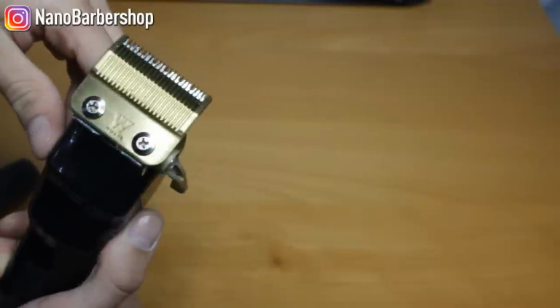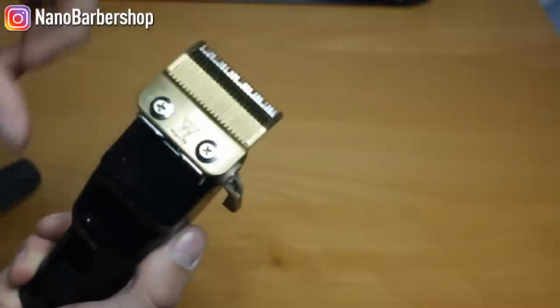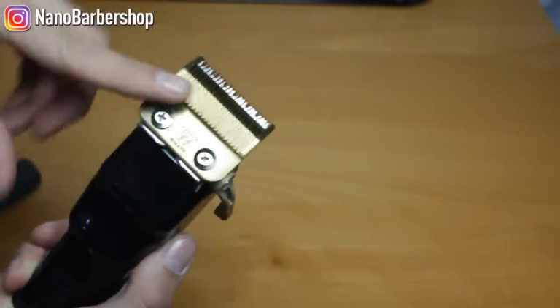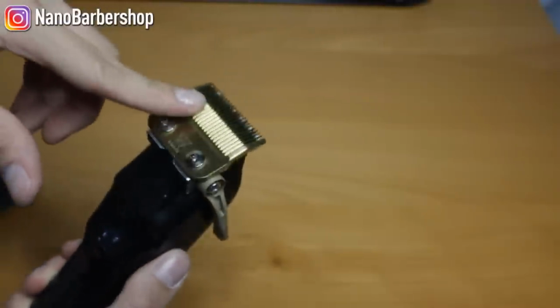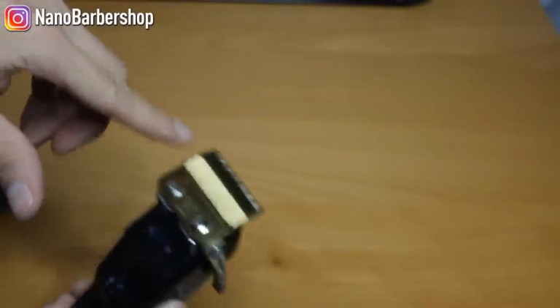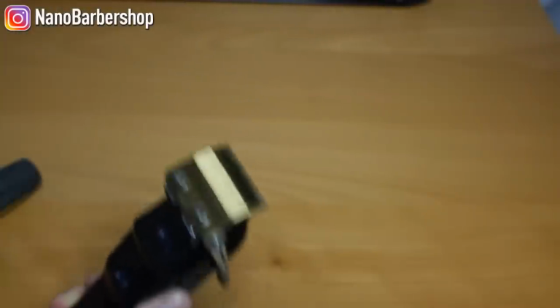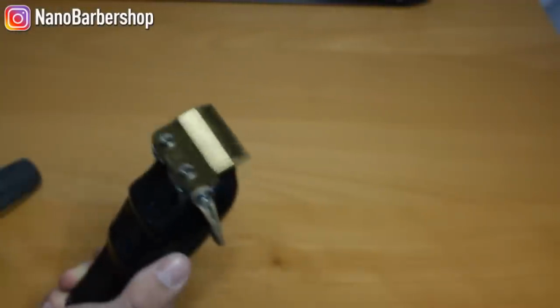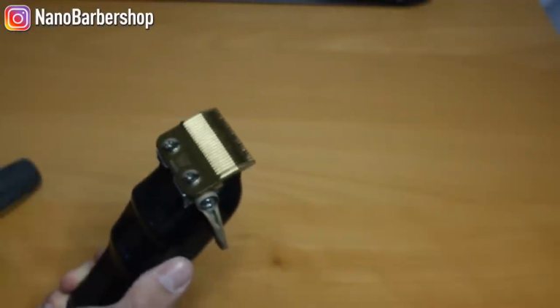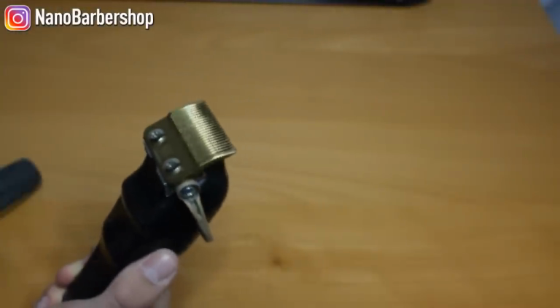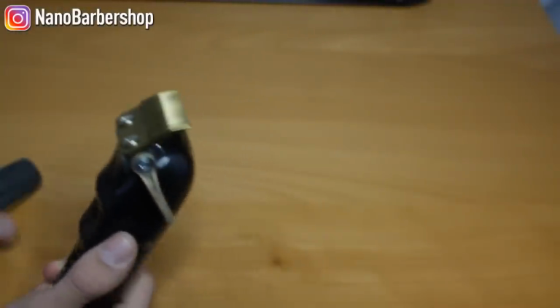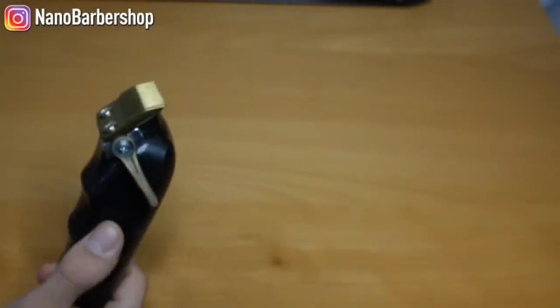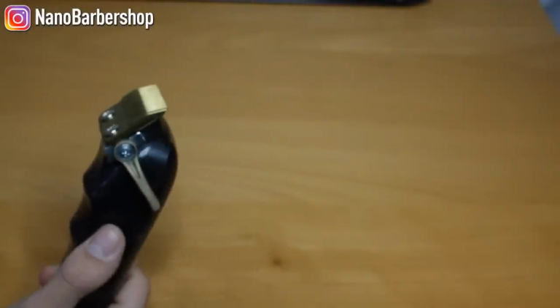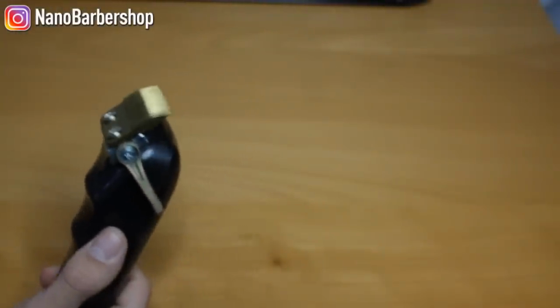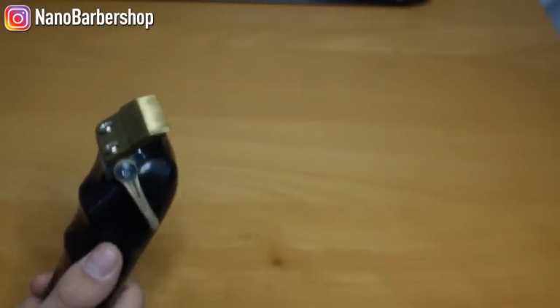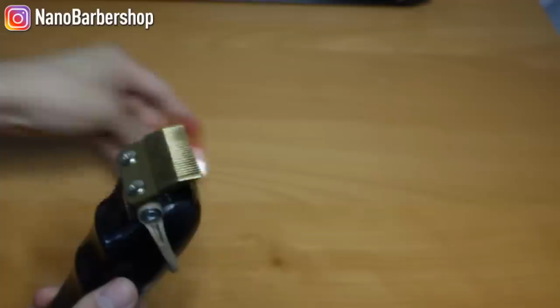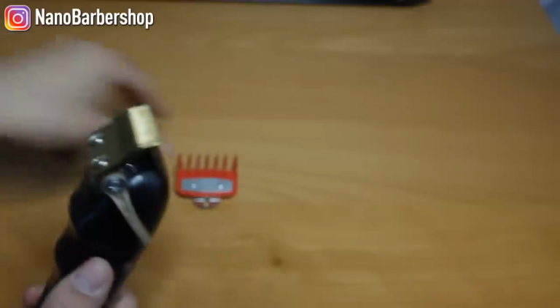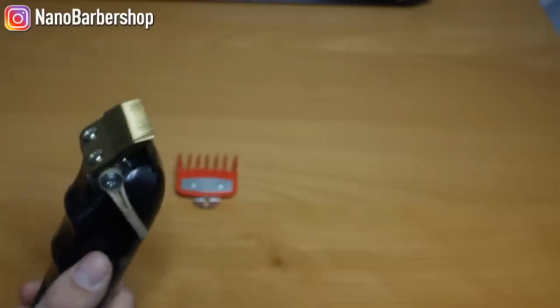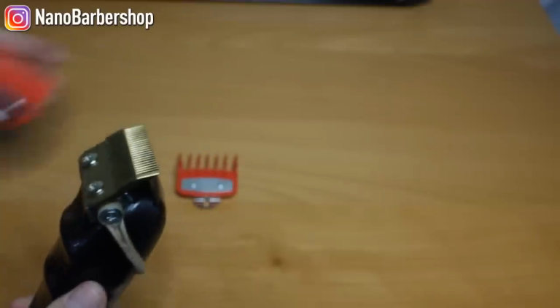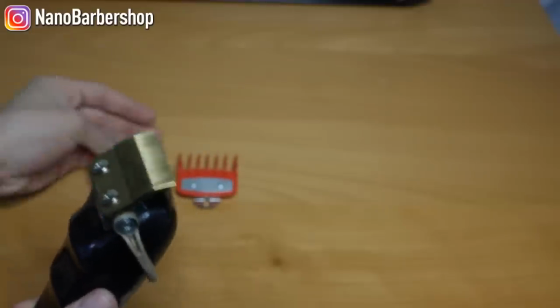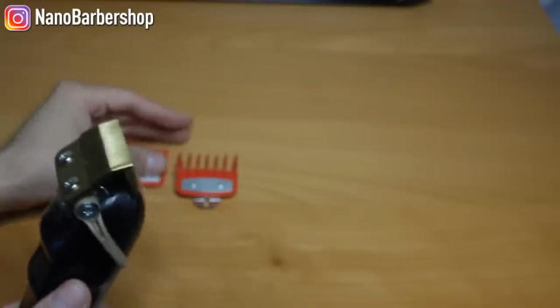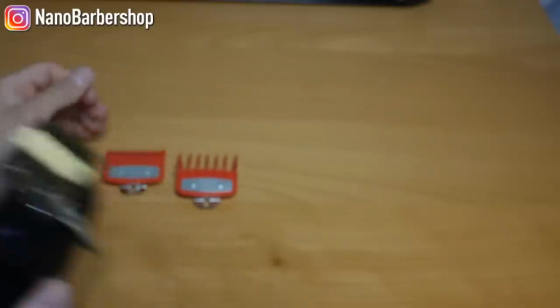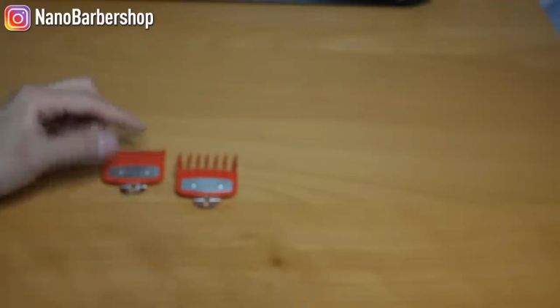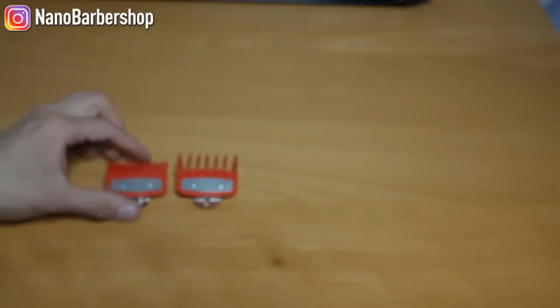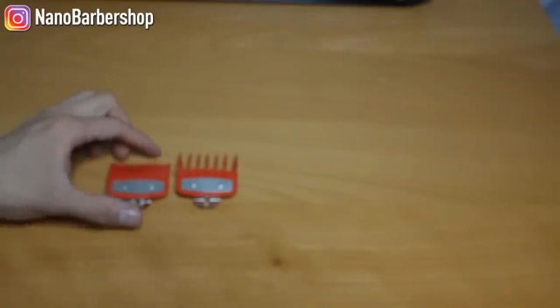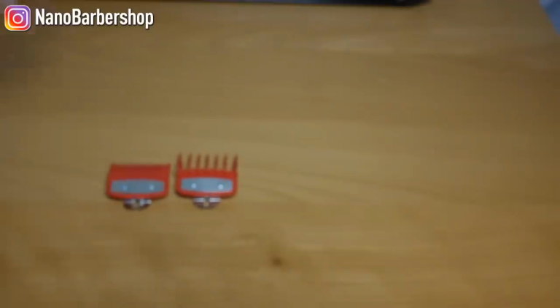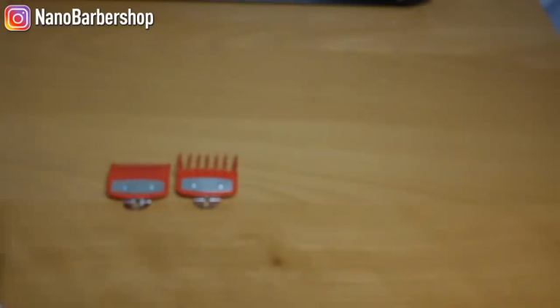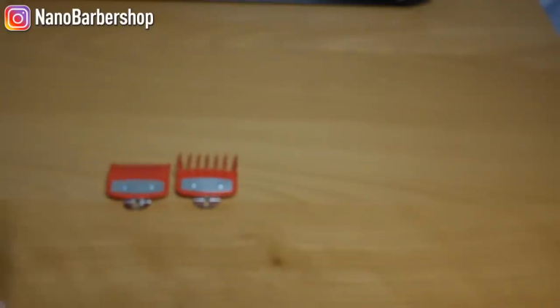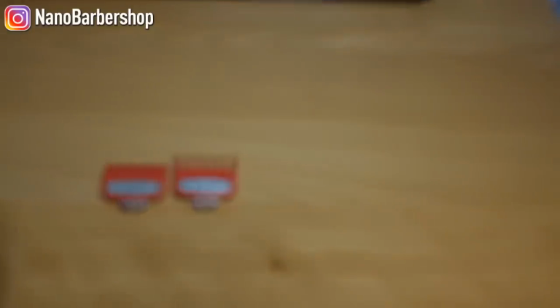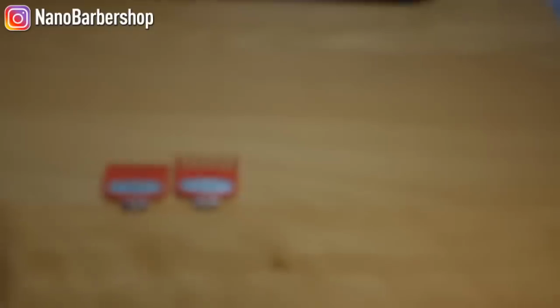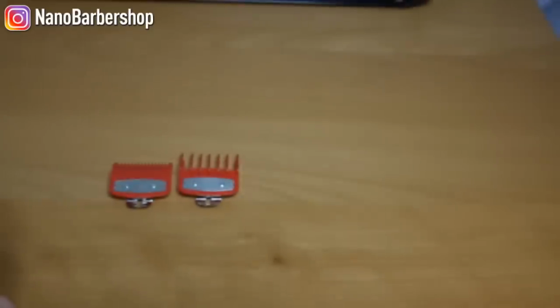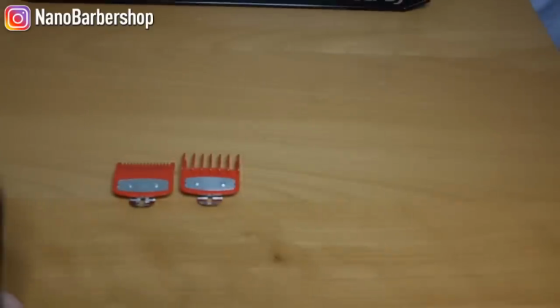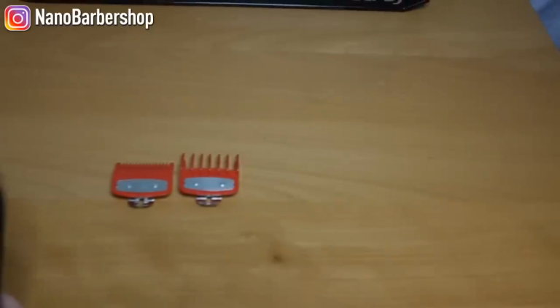So yeah, this is the gold blade — you can get it on a1barbers.ca. And while we're here, I want to show you guys these new clips that I just dropped on my site as well.